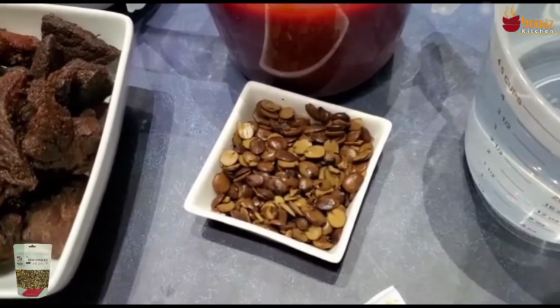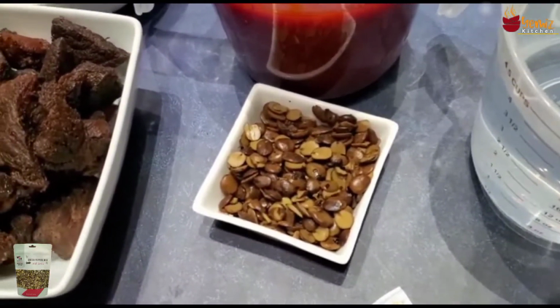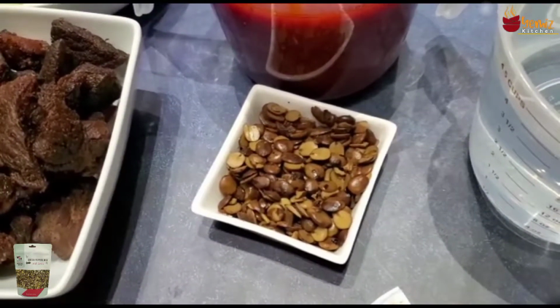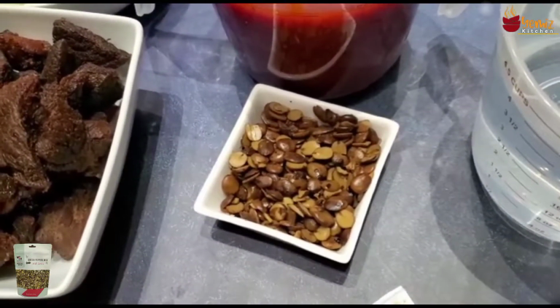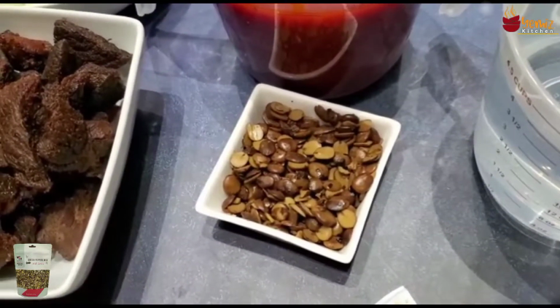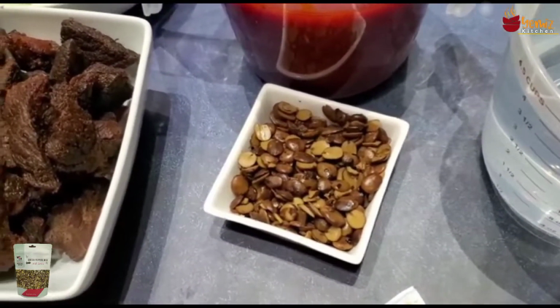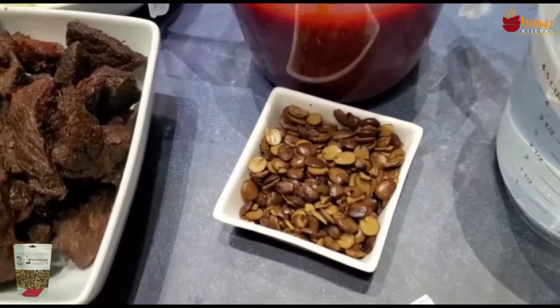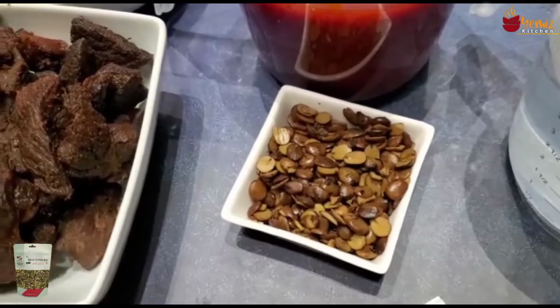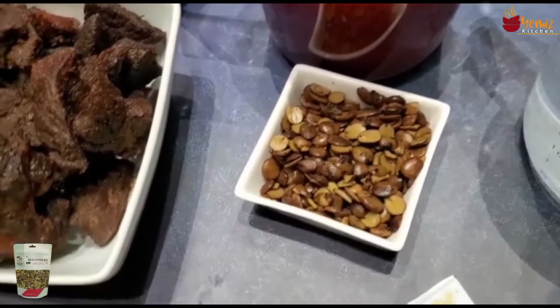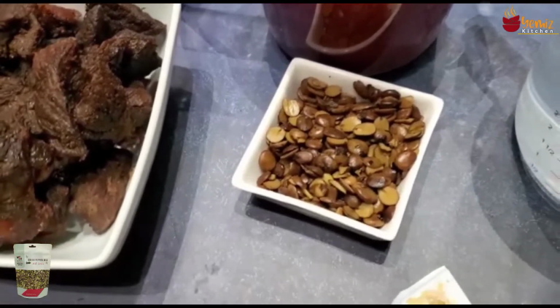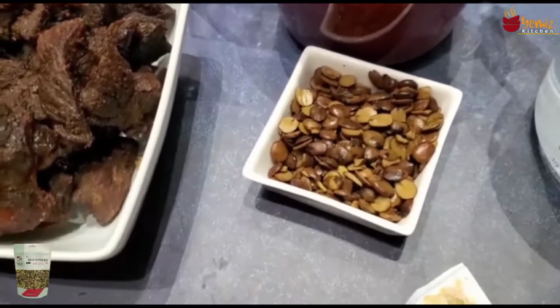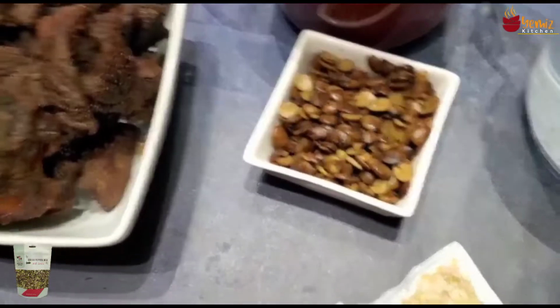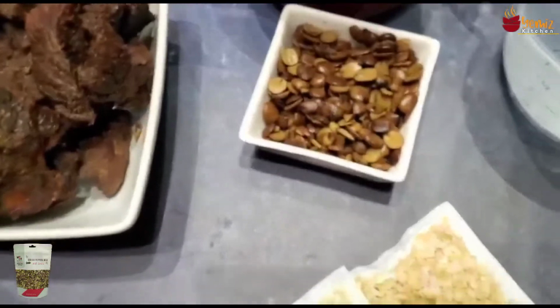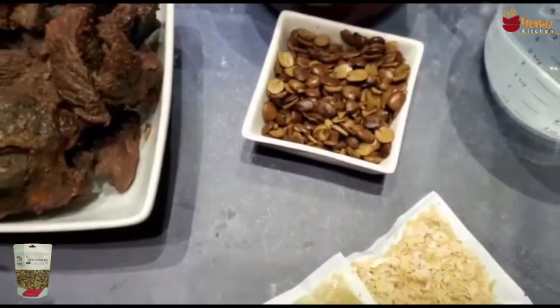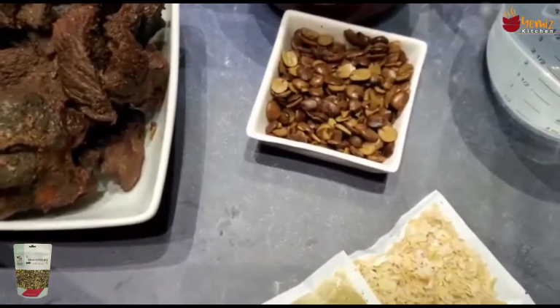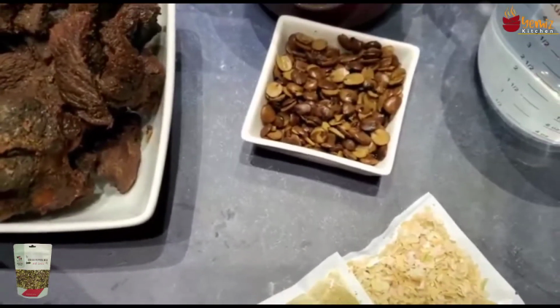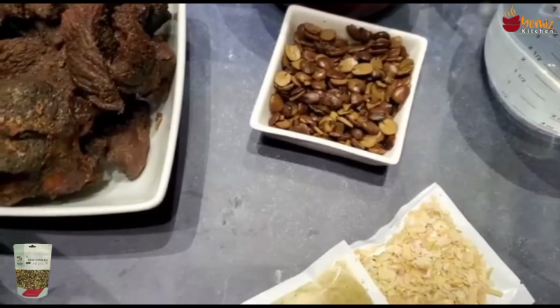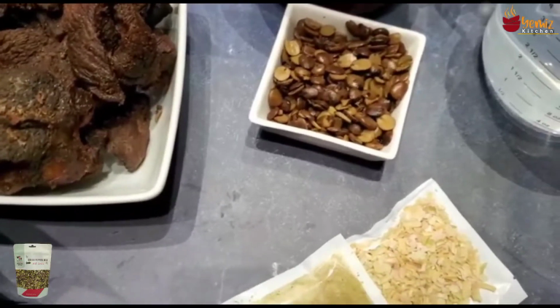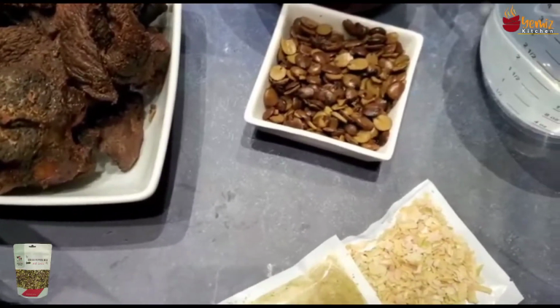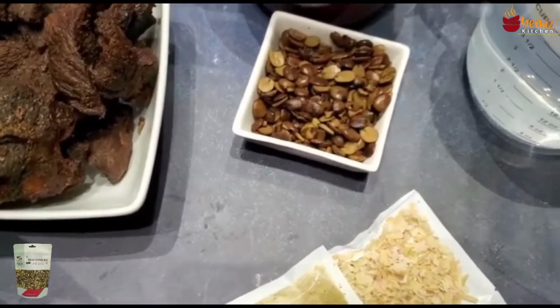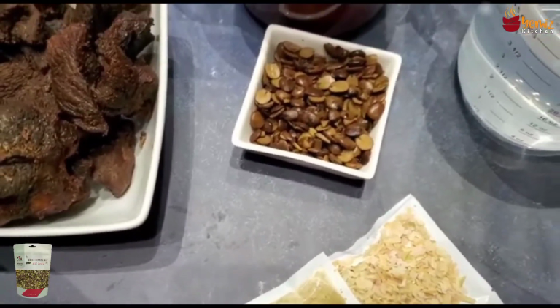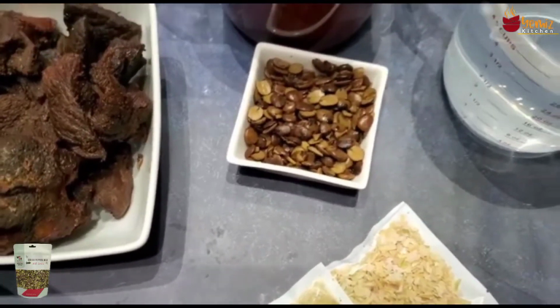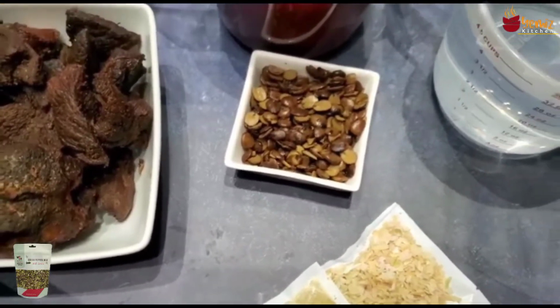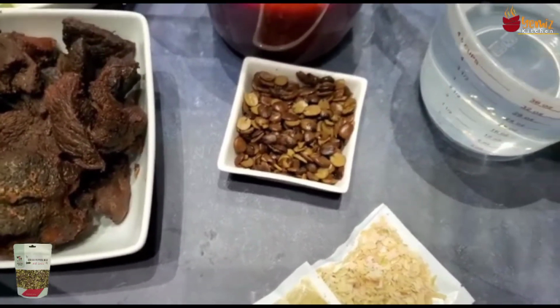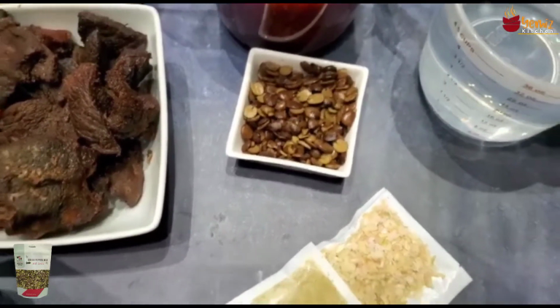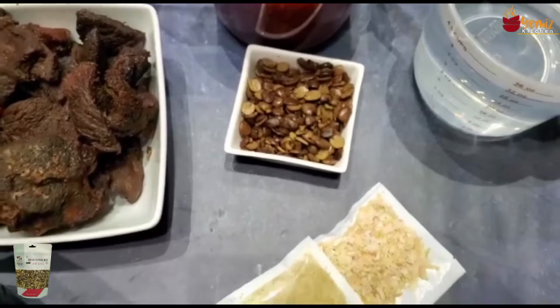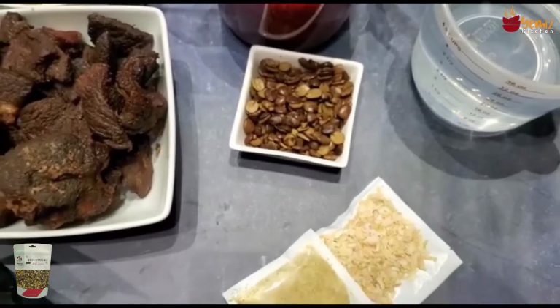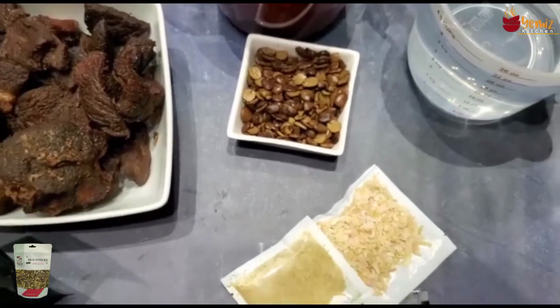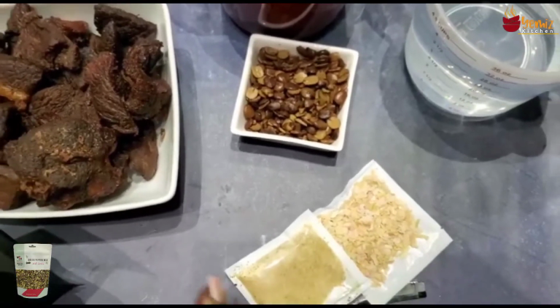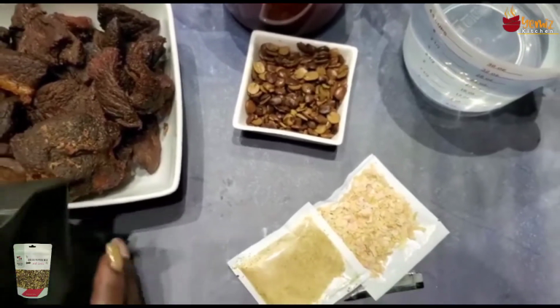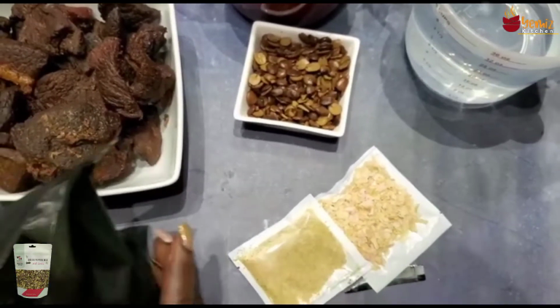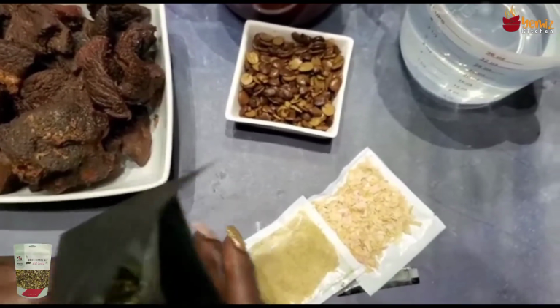This is called locust beans. It is one of the things you should have when cooking in the Nigerian way, but you don't have to use it — it's optional.